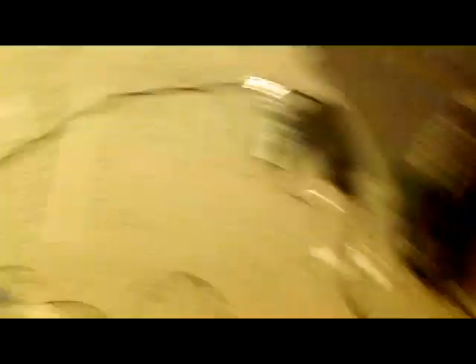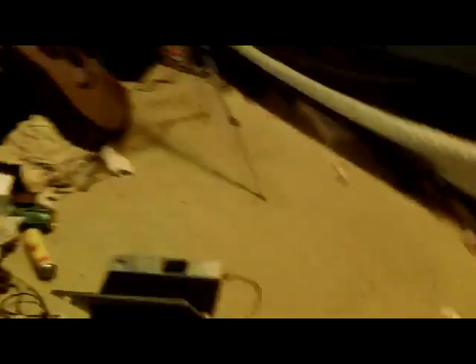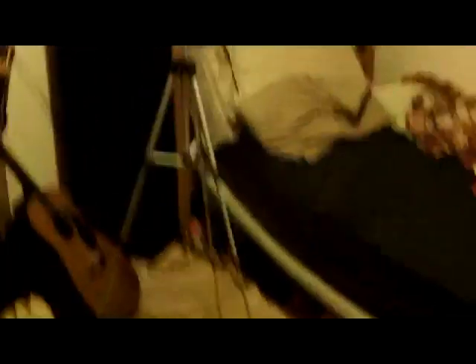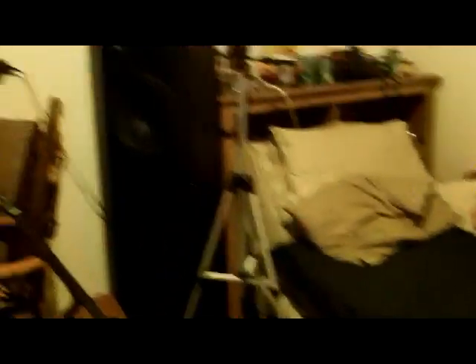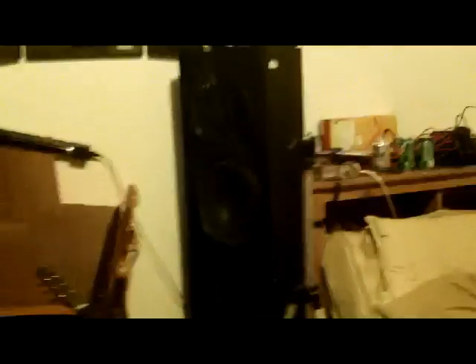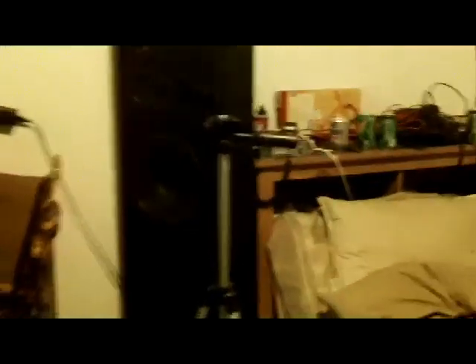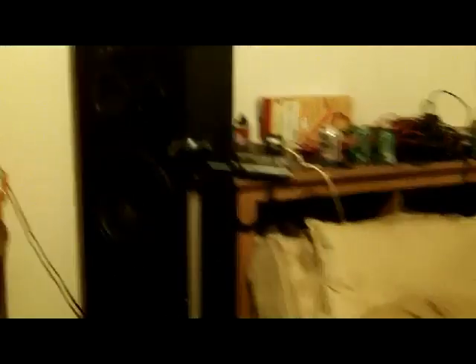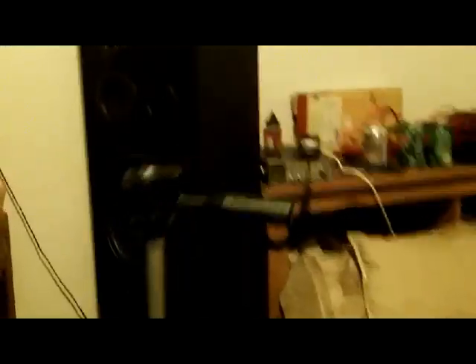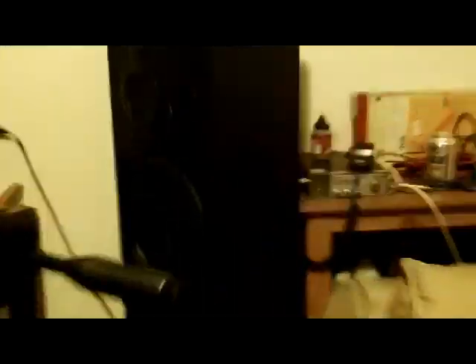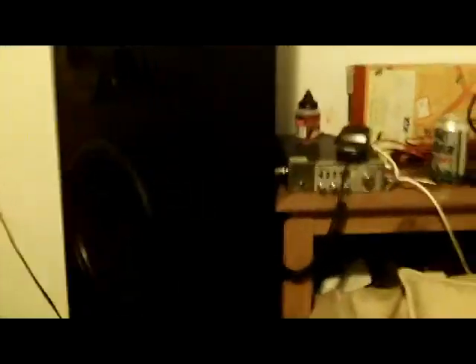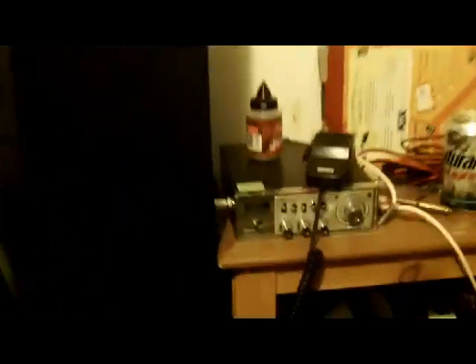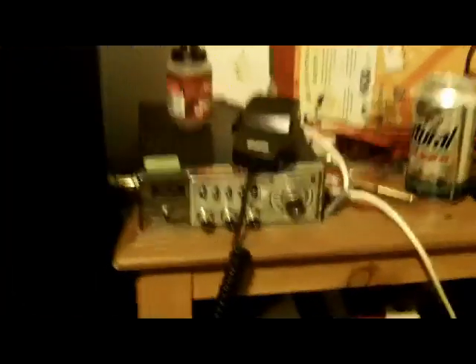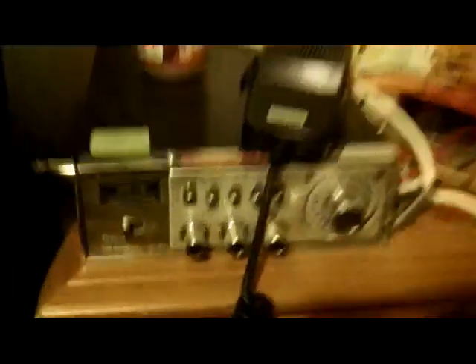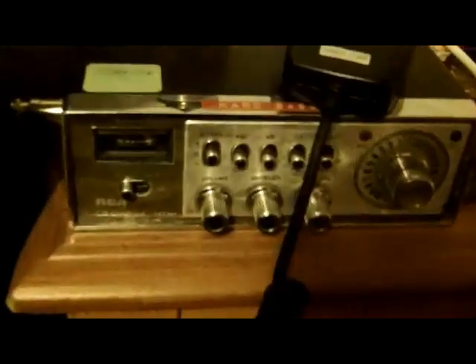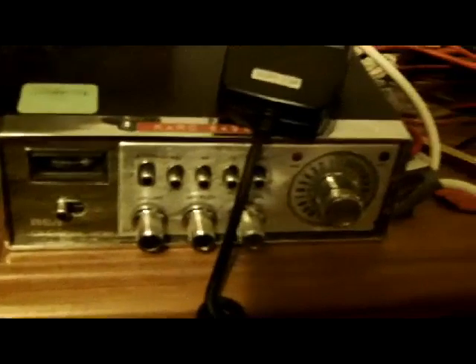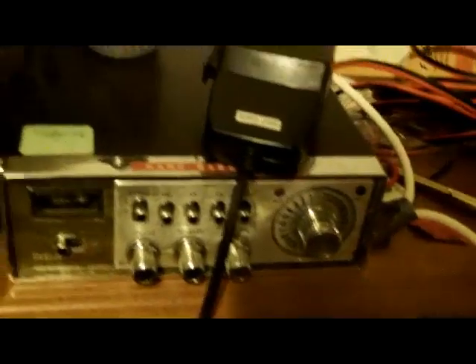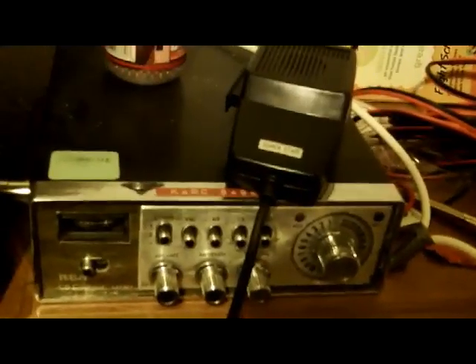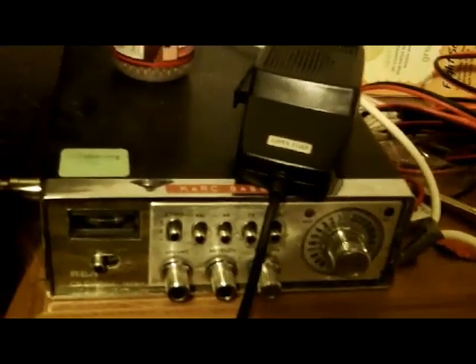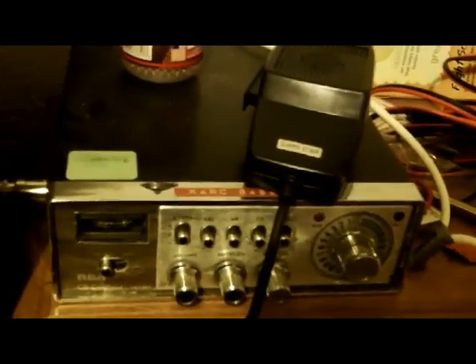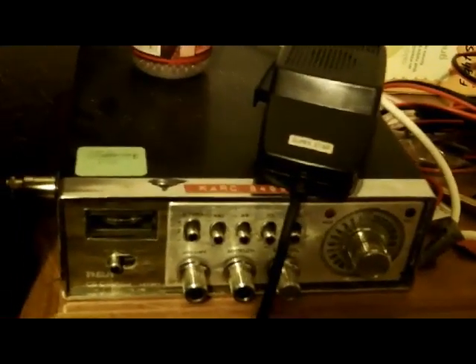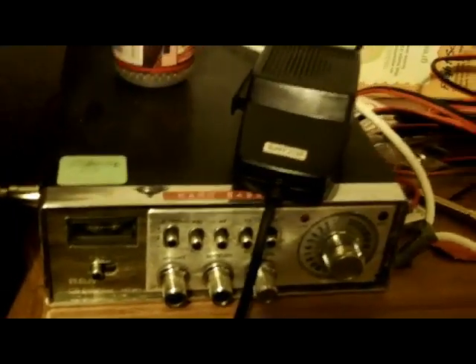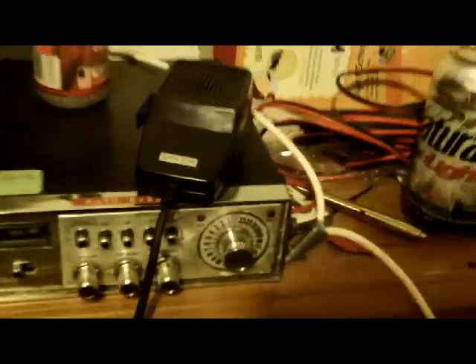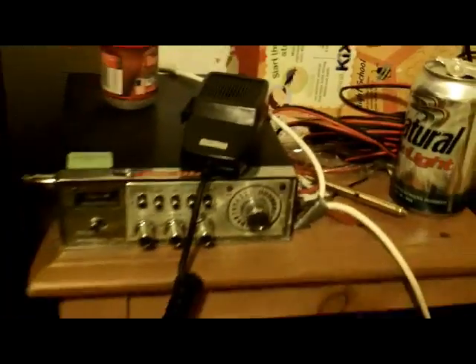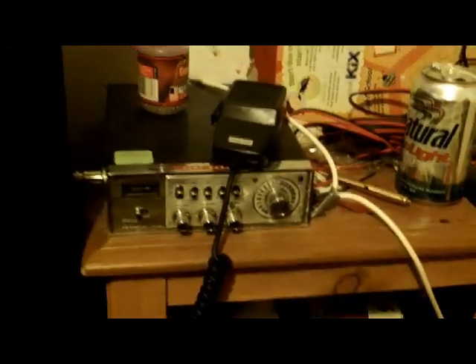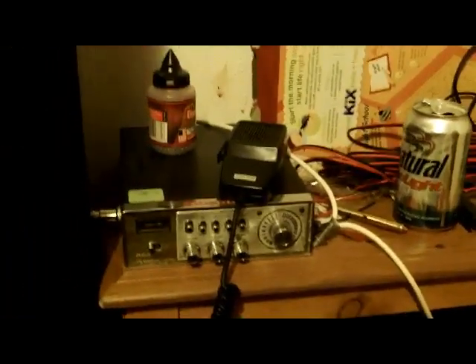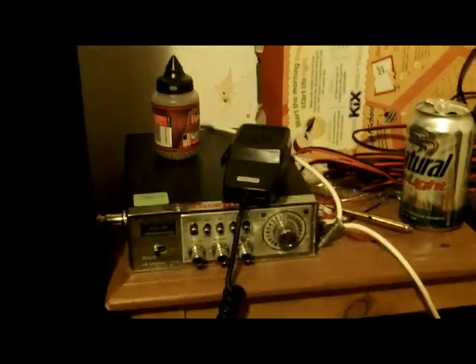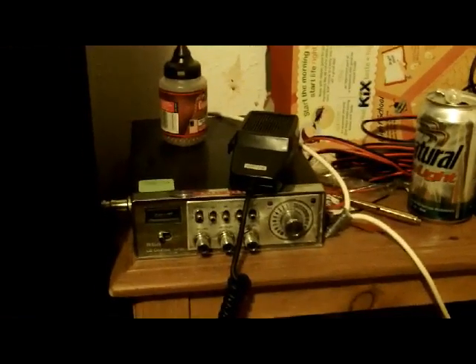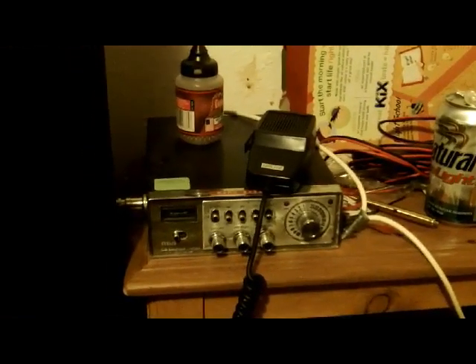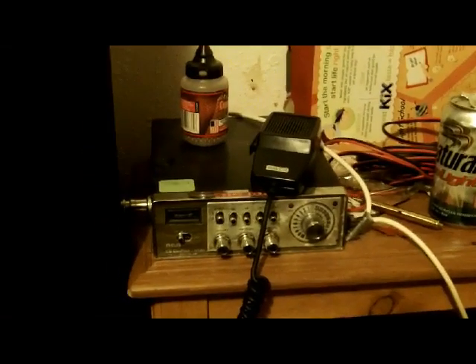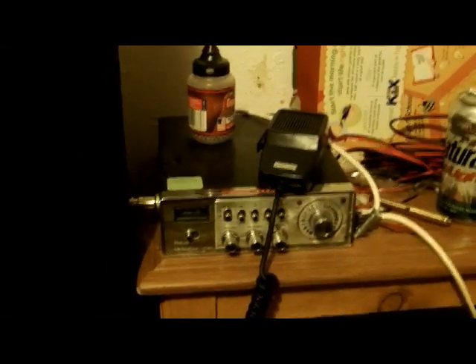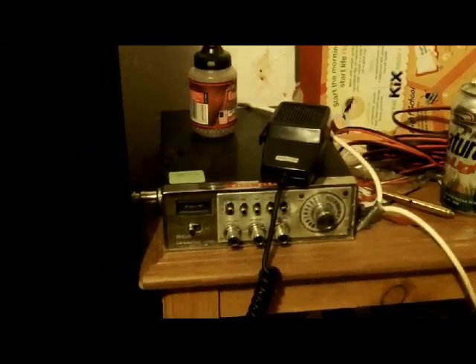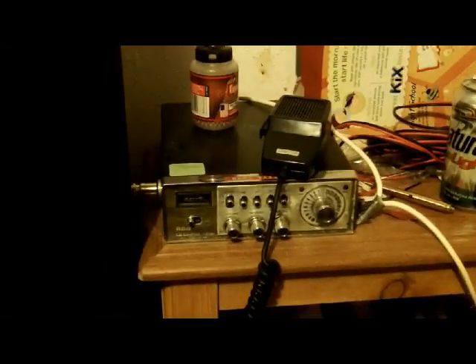And that's my how-to video on how to make a CB home base. Yep, talk to you again. Trent Rockwell, happy film producer and director of the new movie Jessica and Tricia.